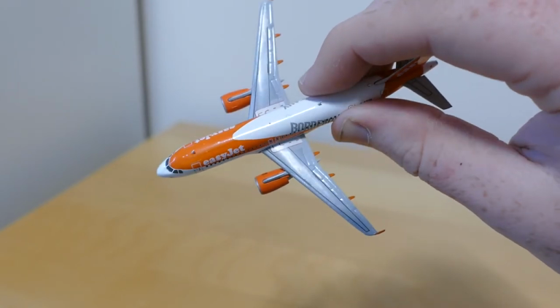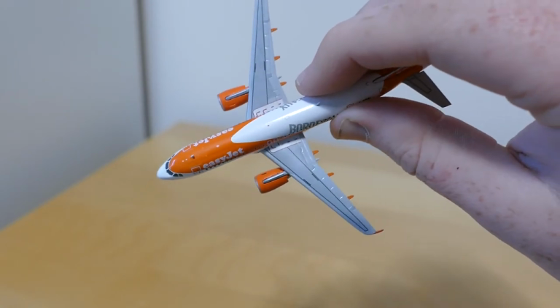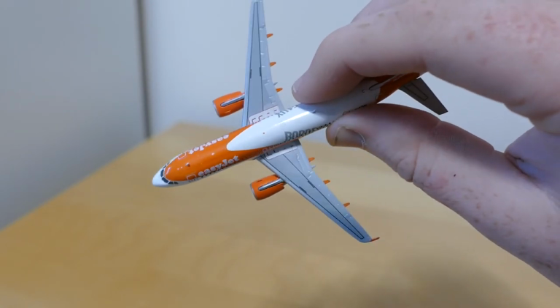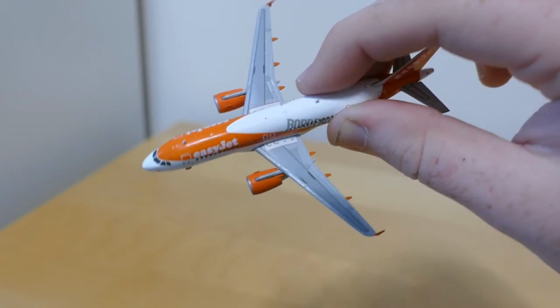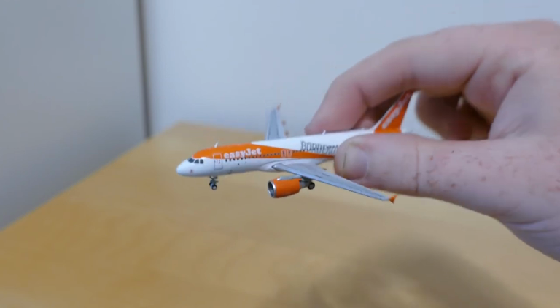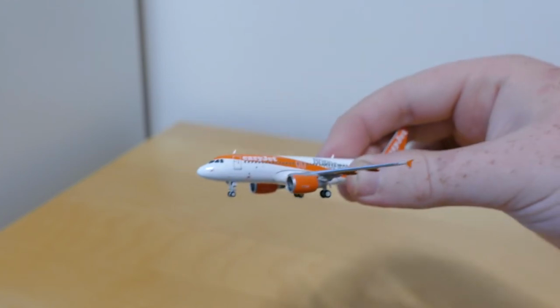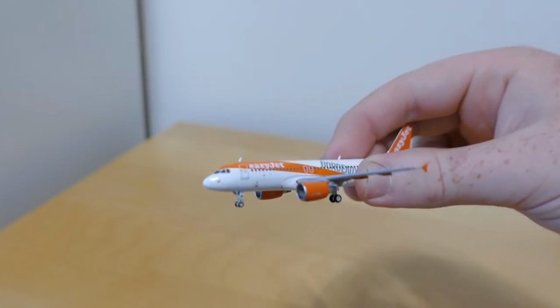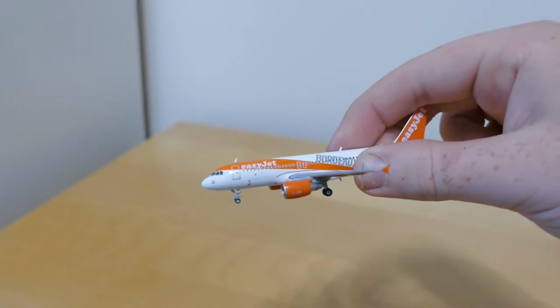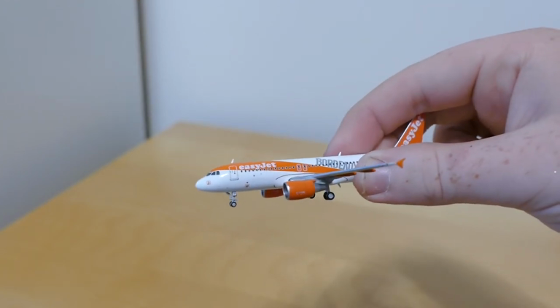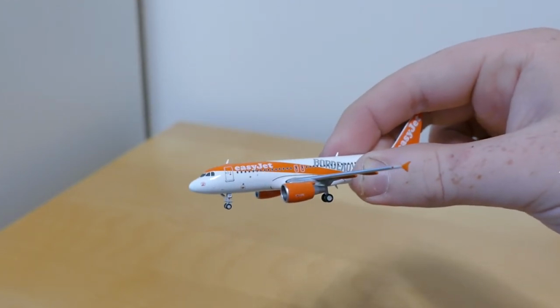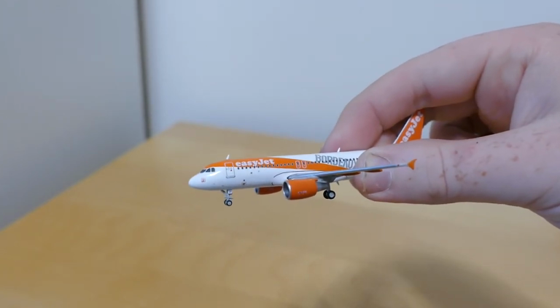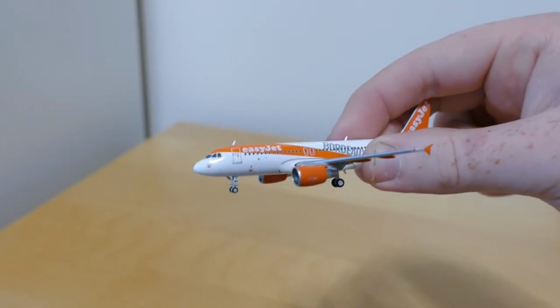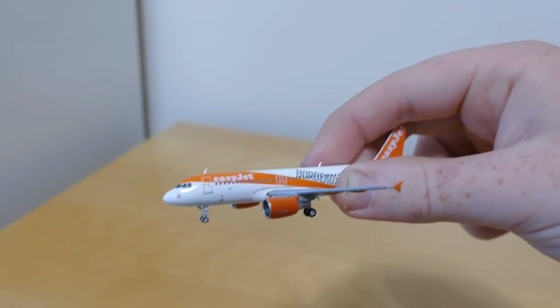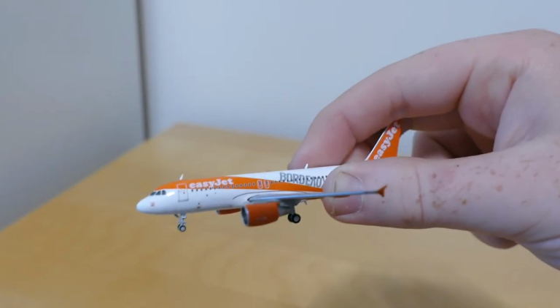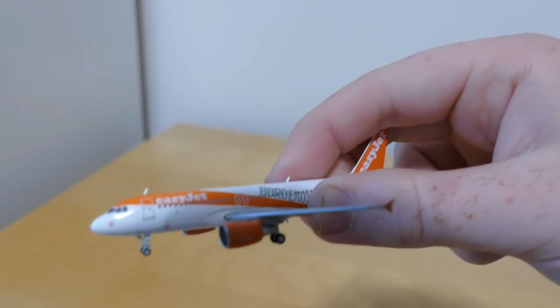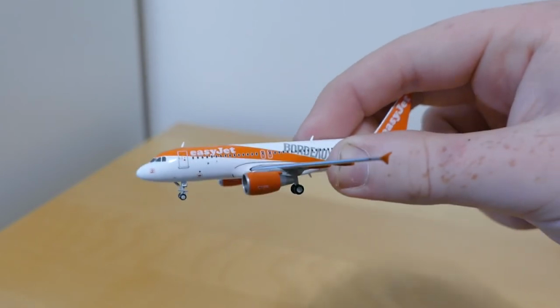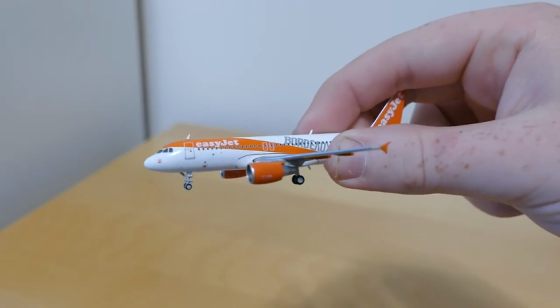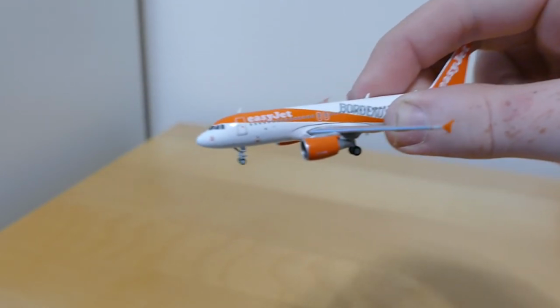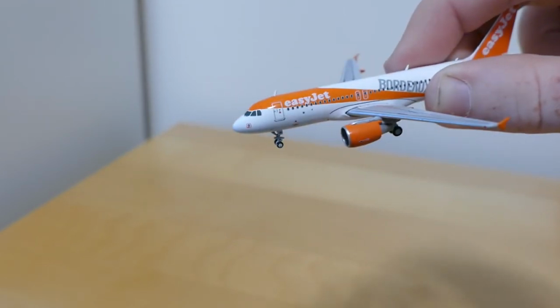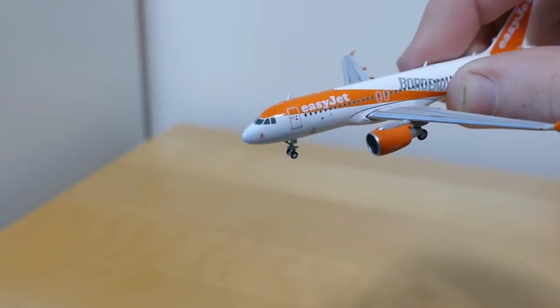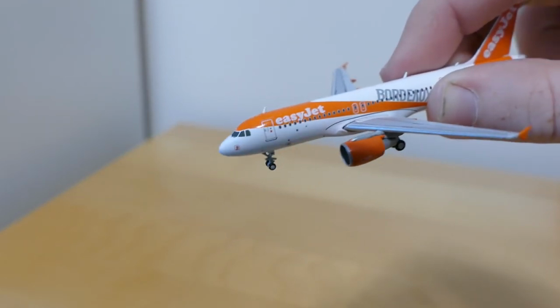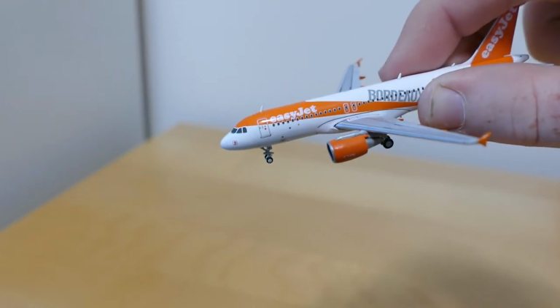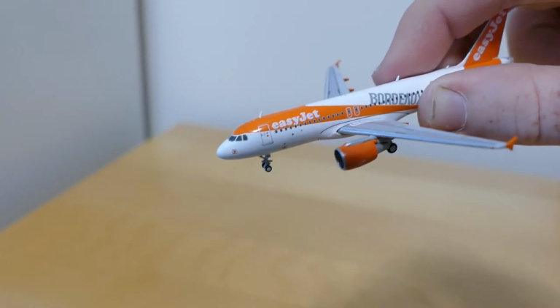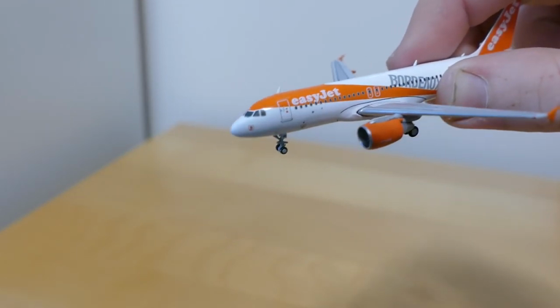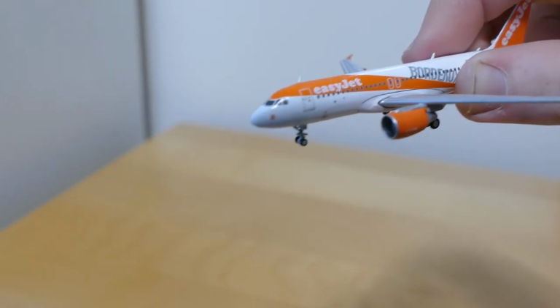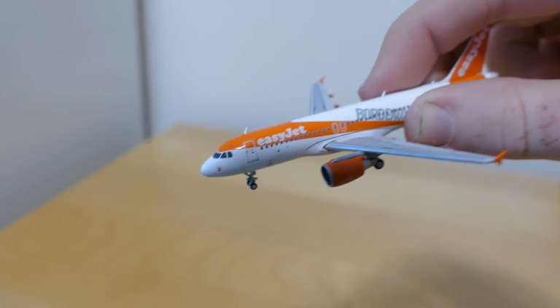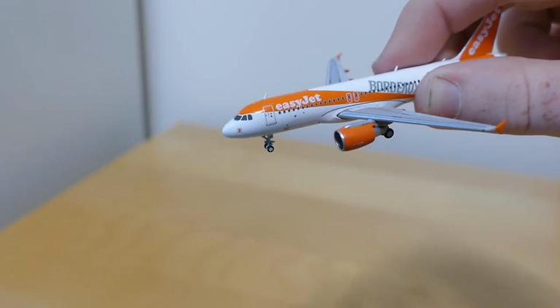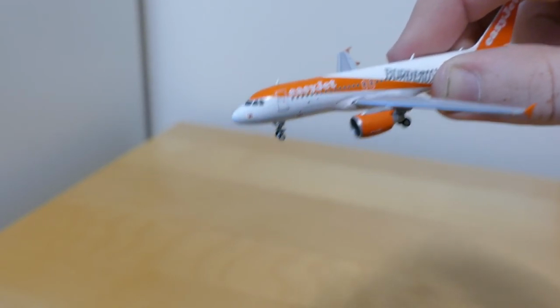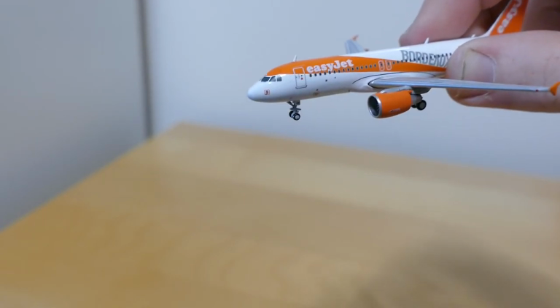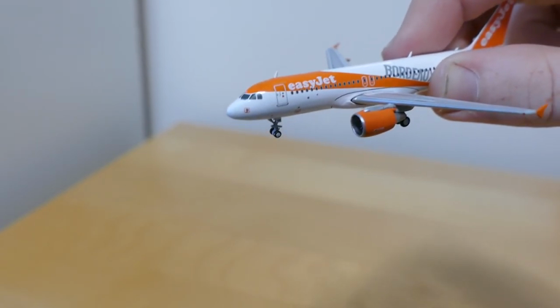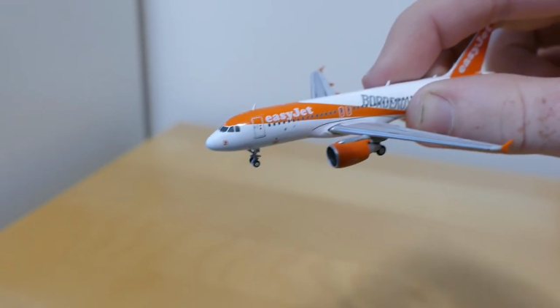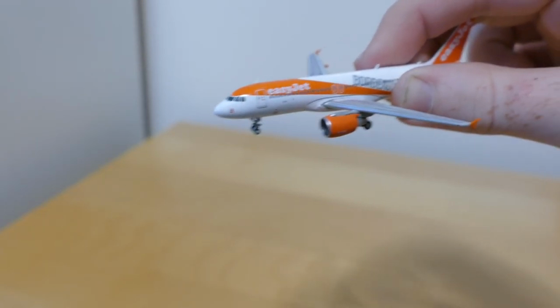Very nice model. It's basically a Gemini Jets mould. The cockpit windows could have been done a bit better, but apart from that it's a nice model all round.